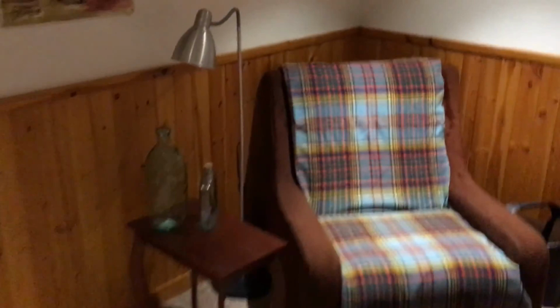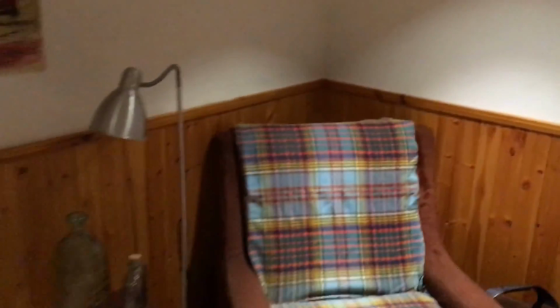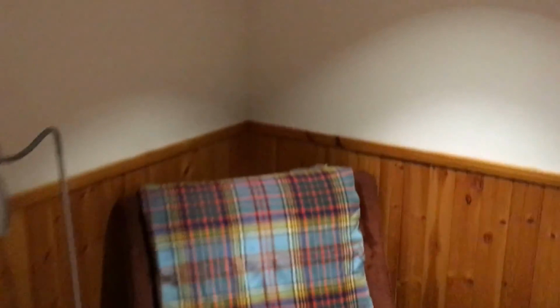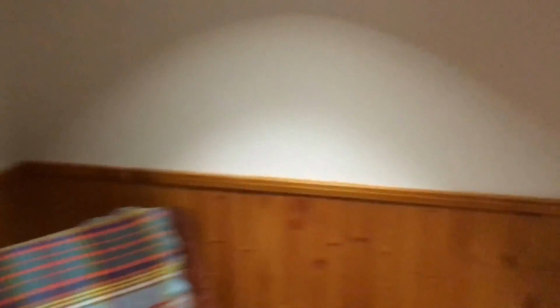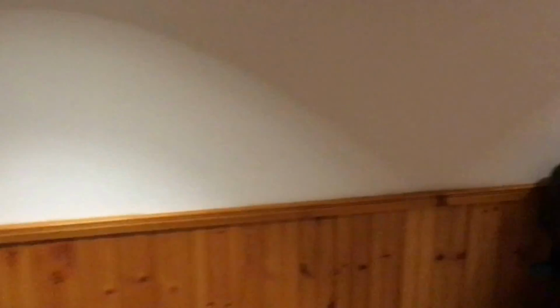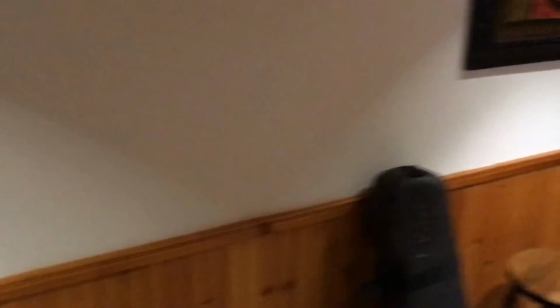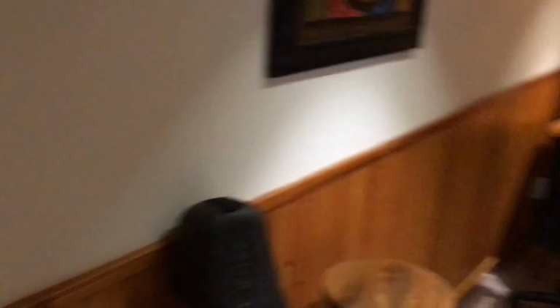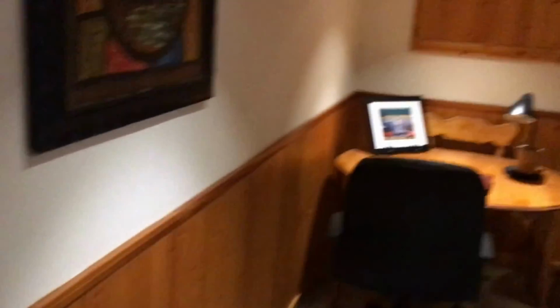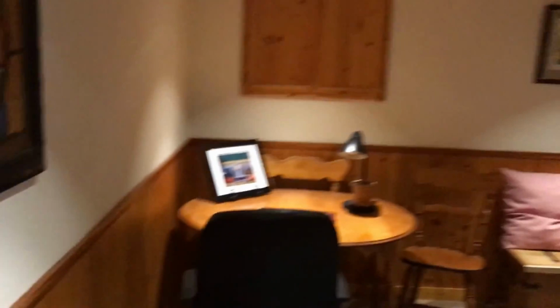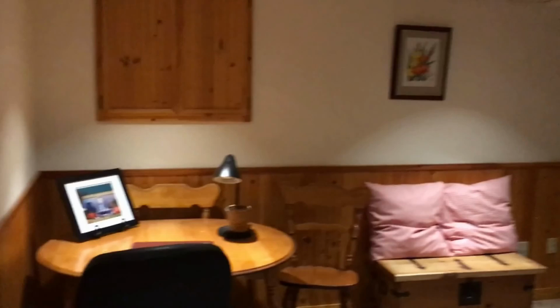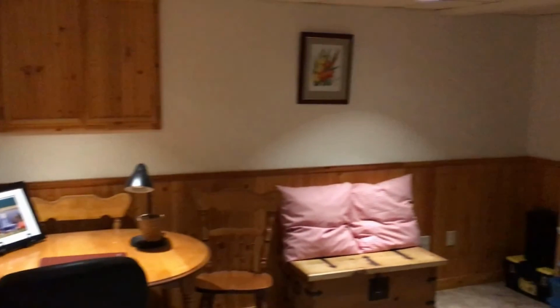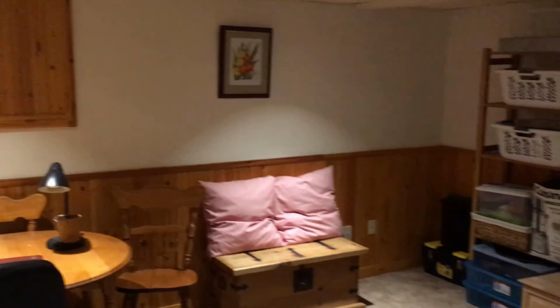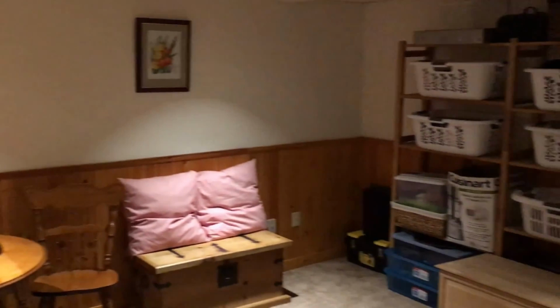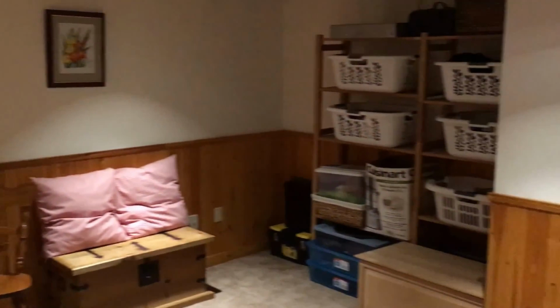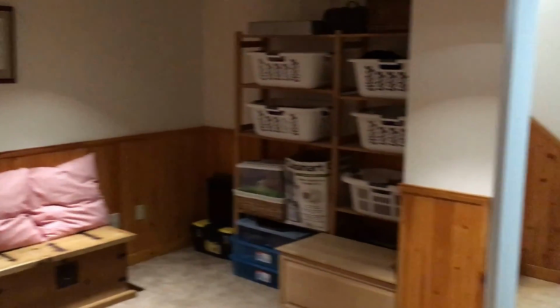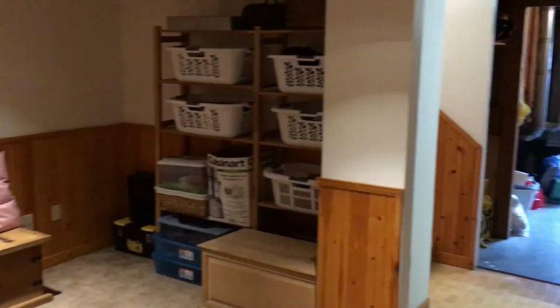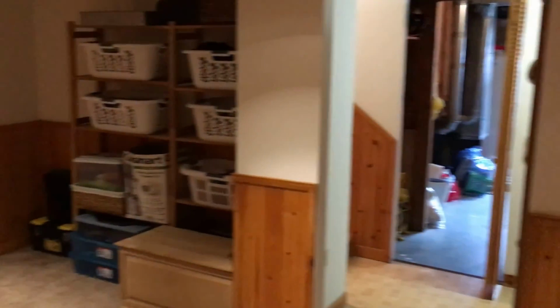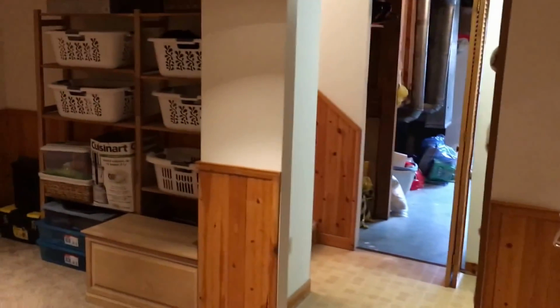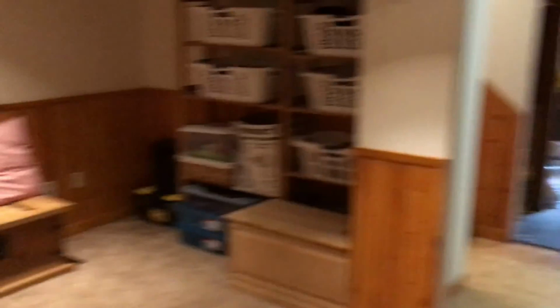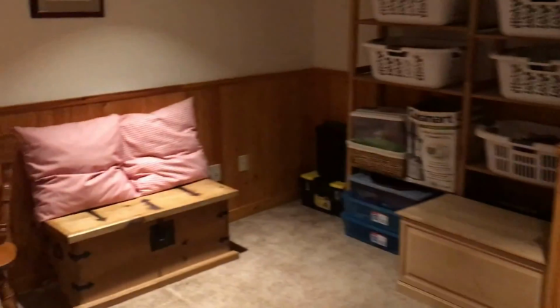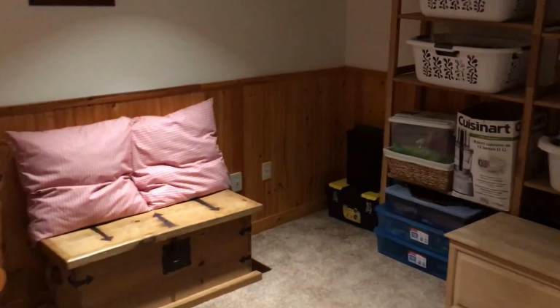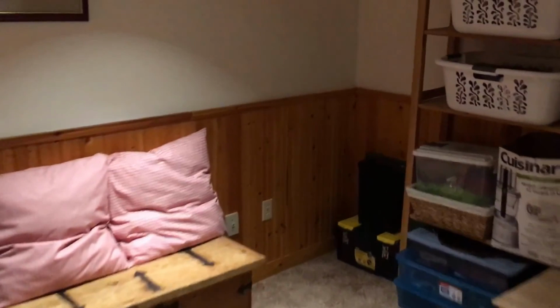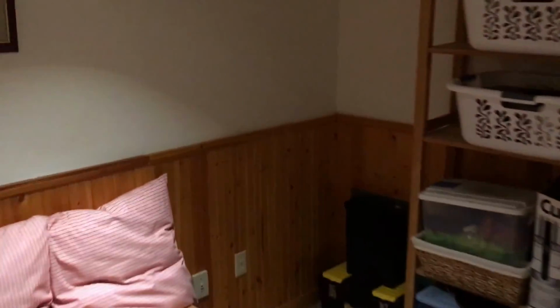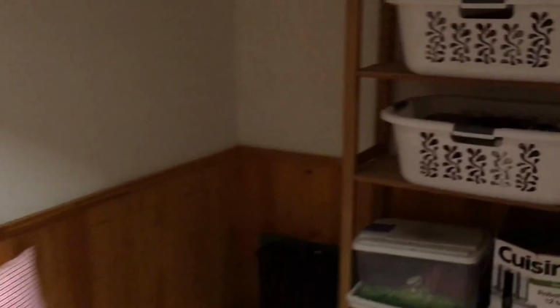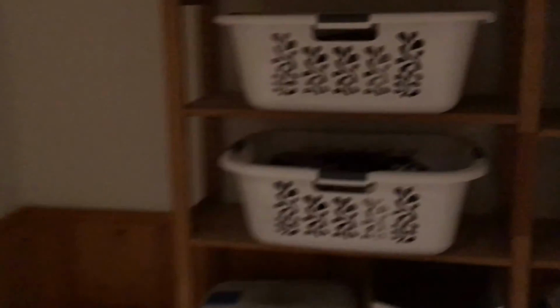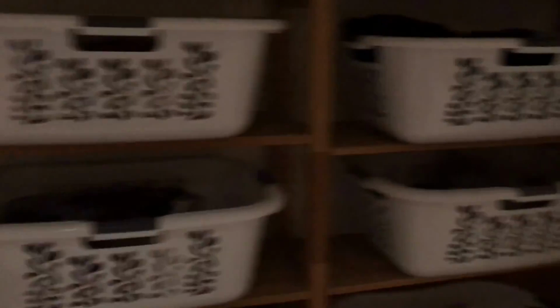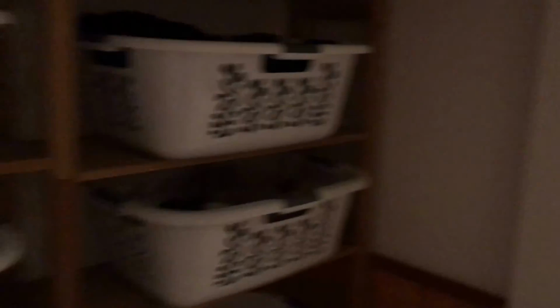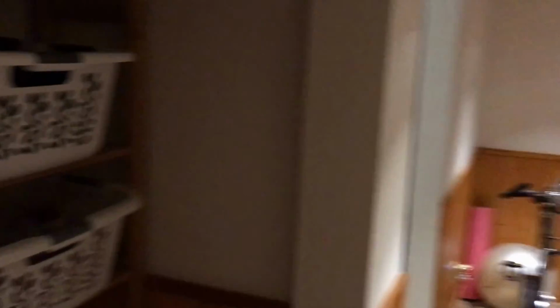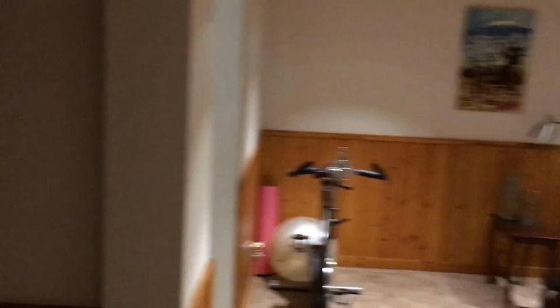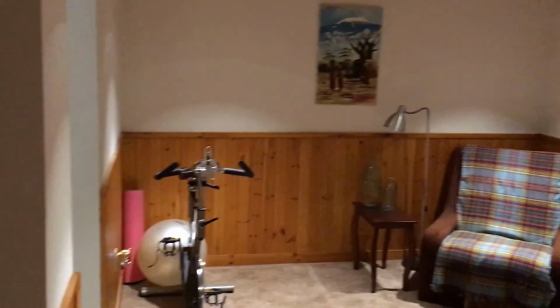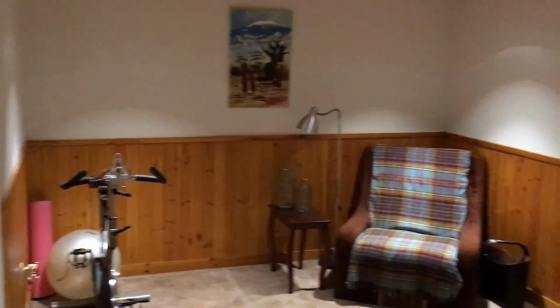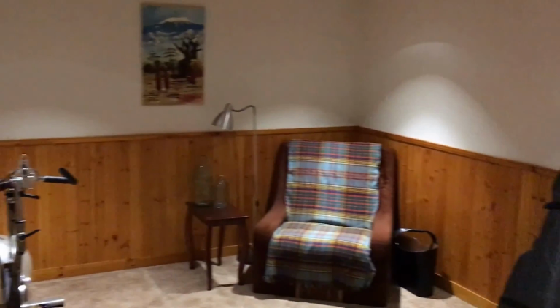Now we're into the rec room — a really neat space, just awesome. I'll go over to the other side so you can see the full space.